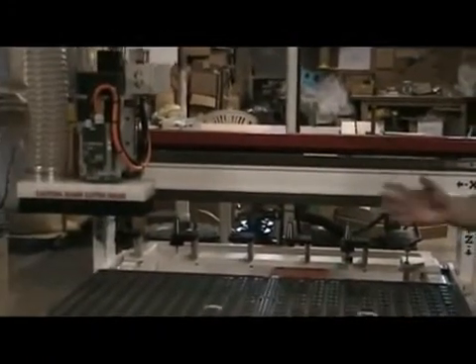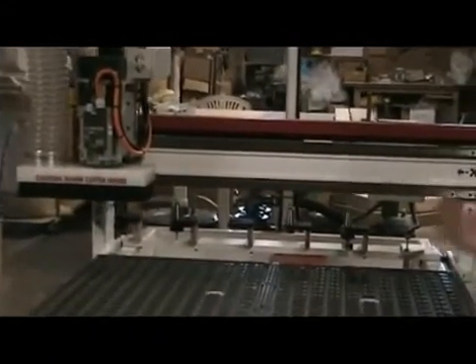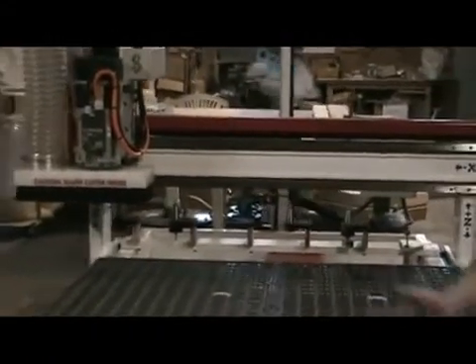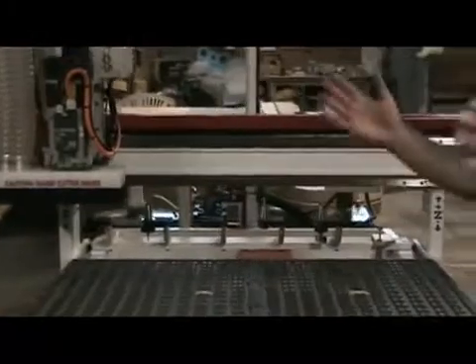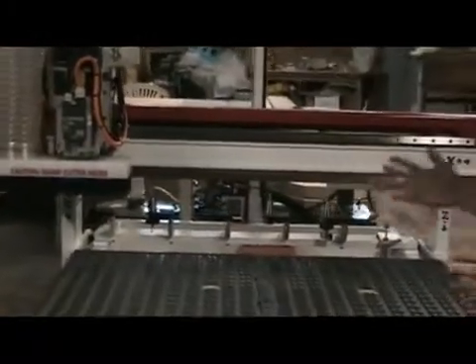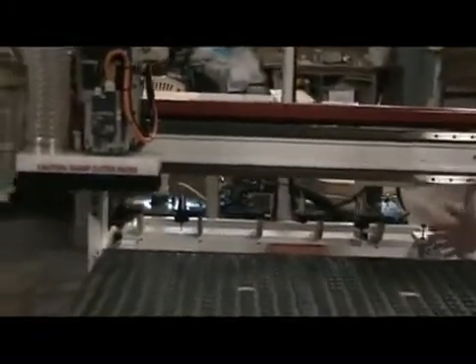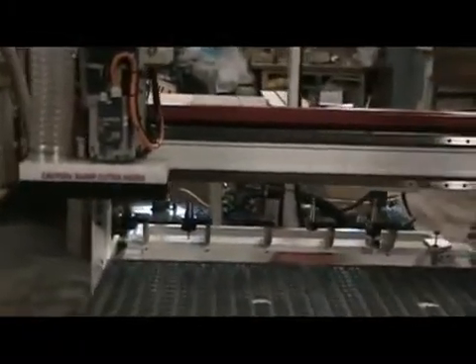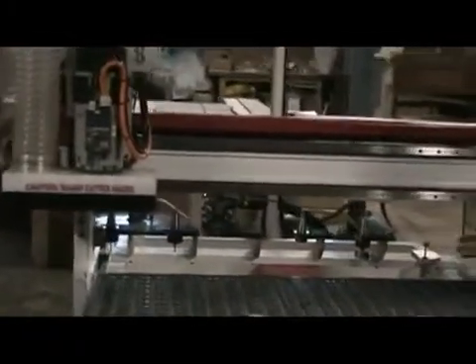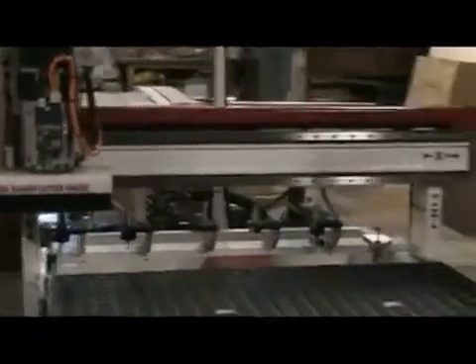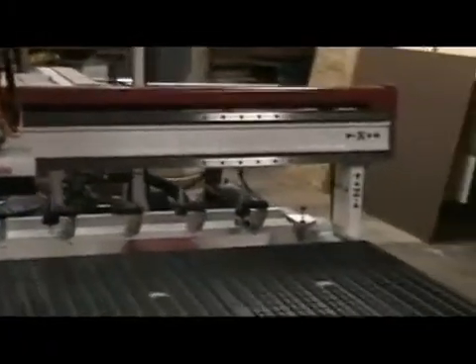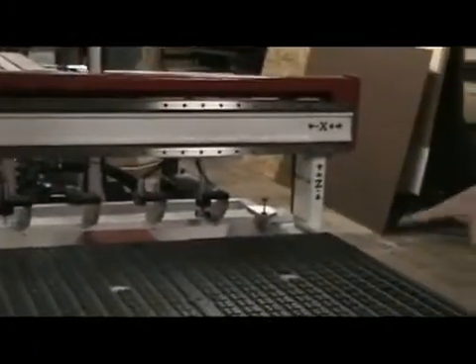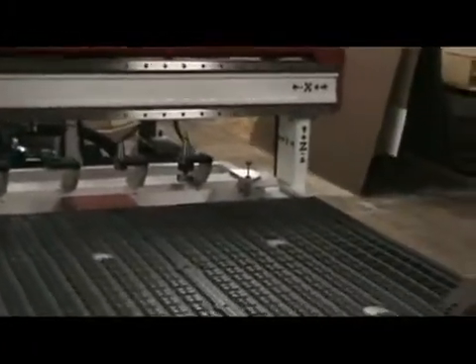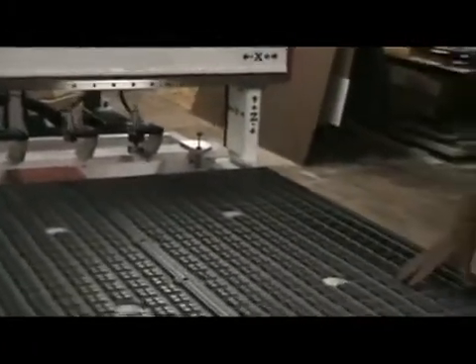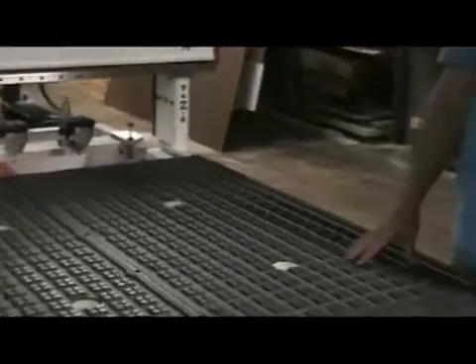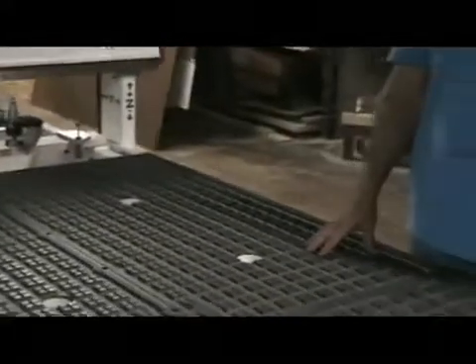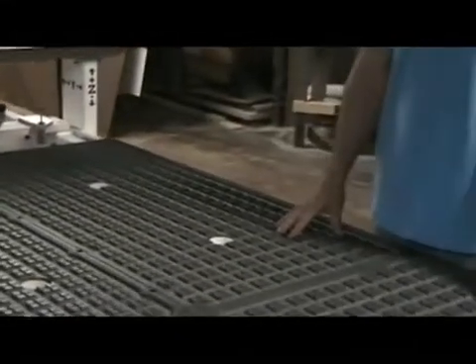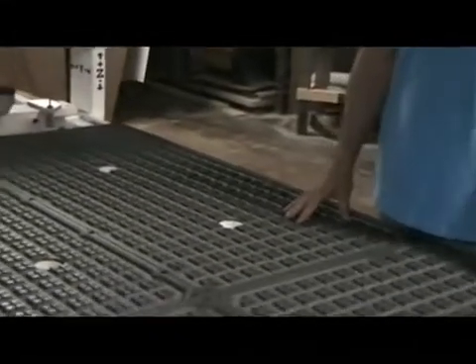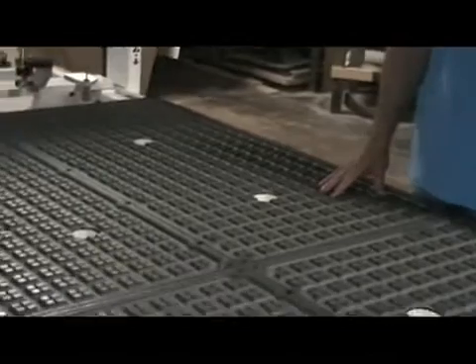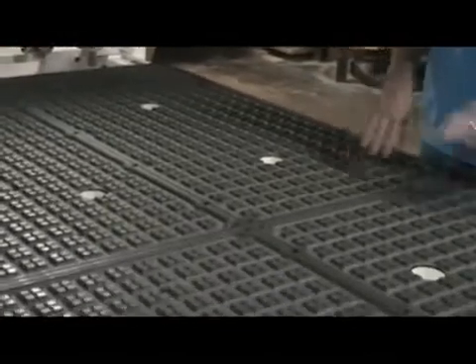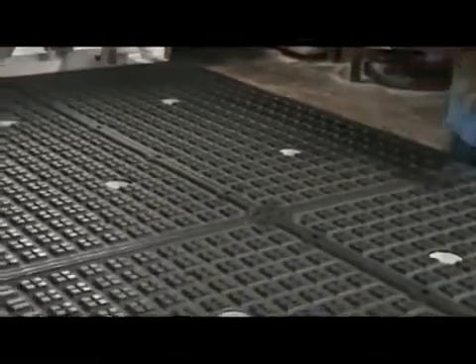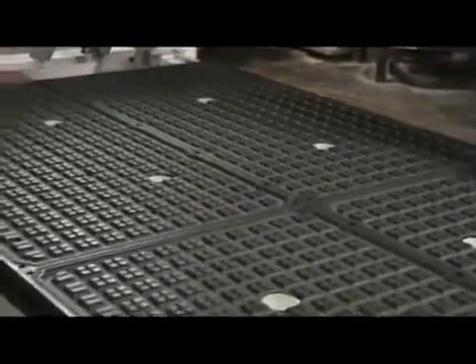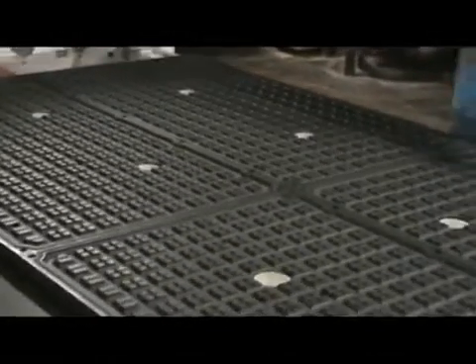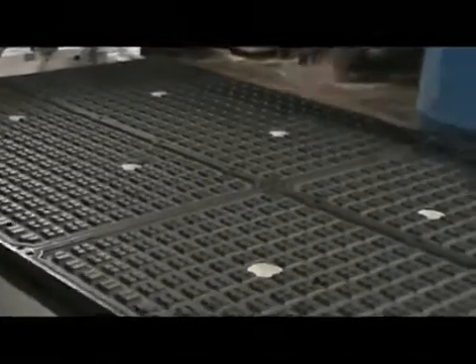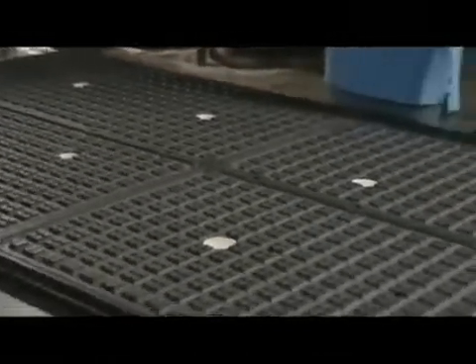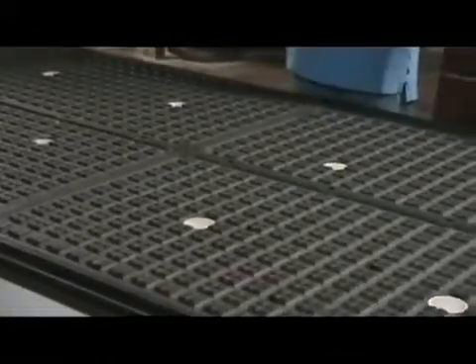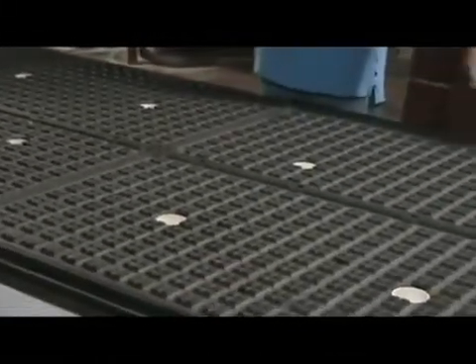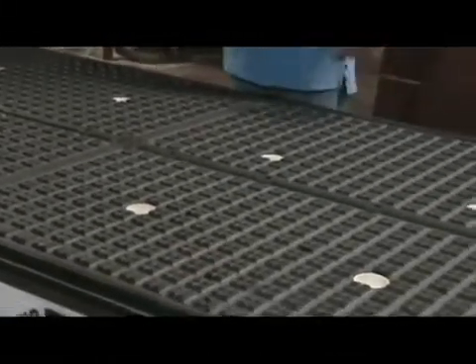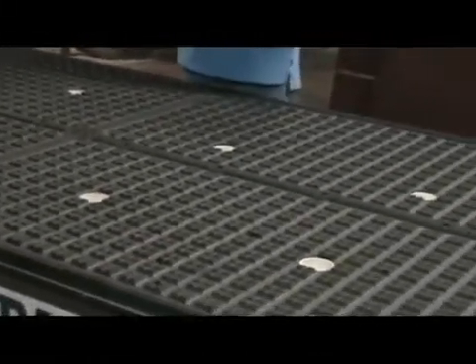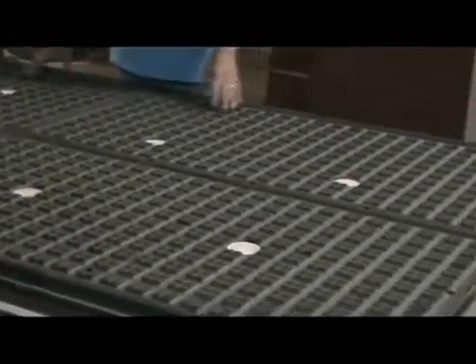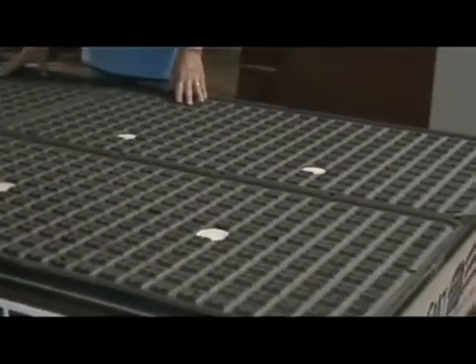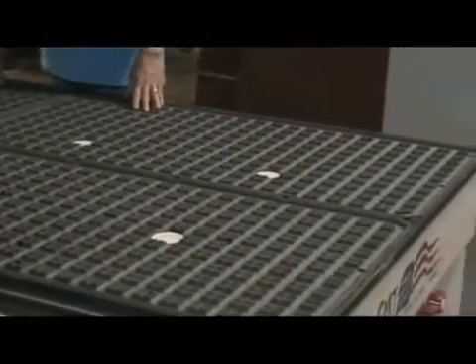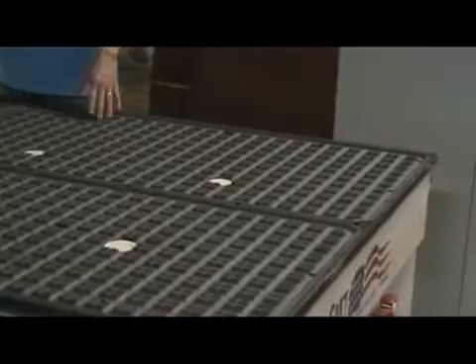We also go into a two-zone vacuum plenum. We can make custom plenums. We do an aluminum T-slot table, and we also do a flat phenolic machine top with or without helicoil inserts.